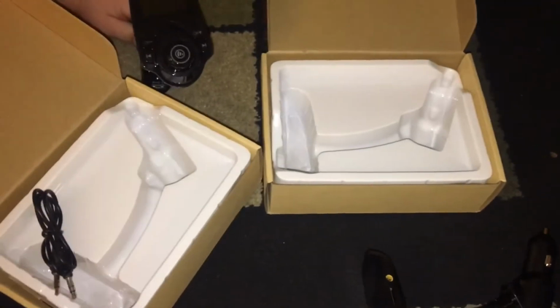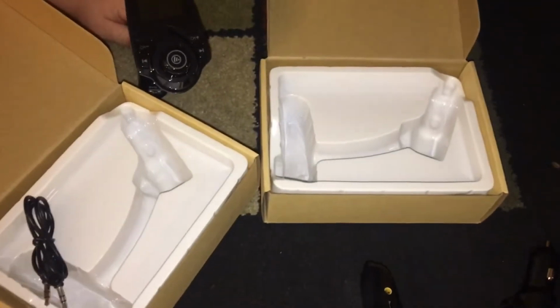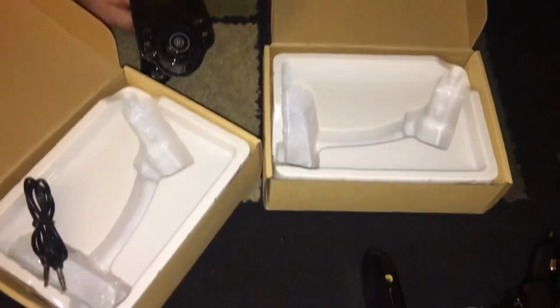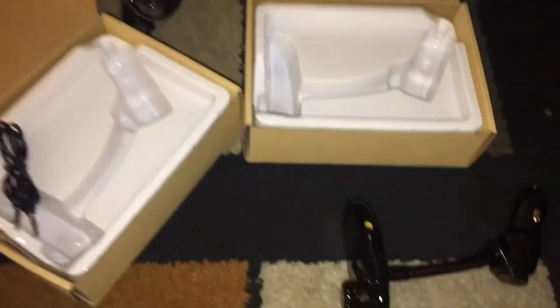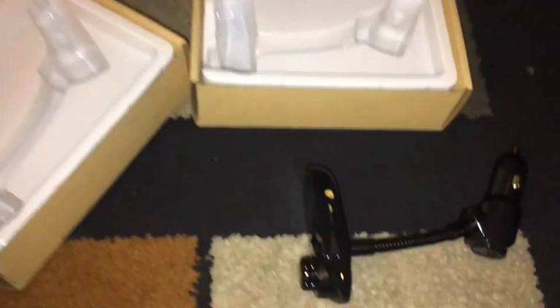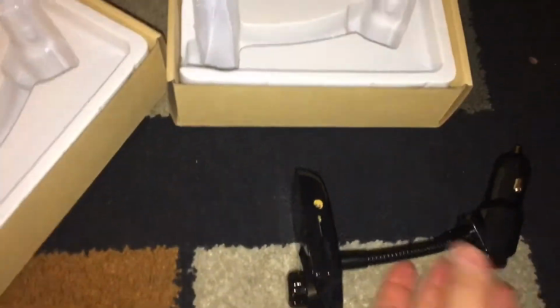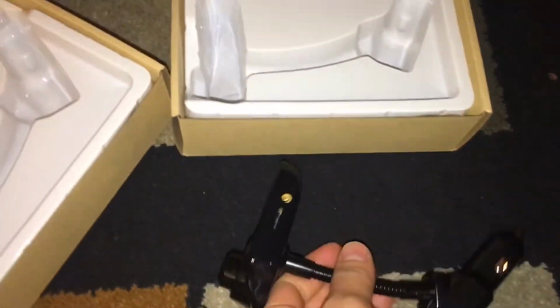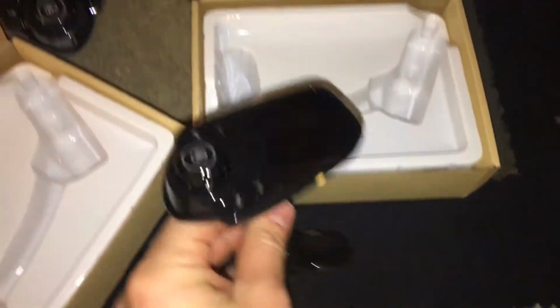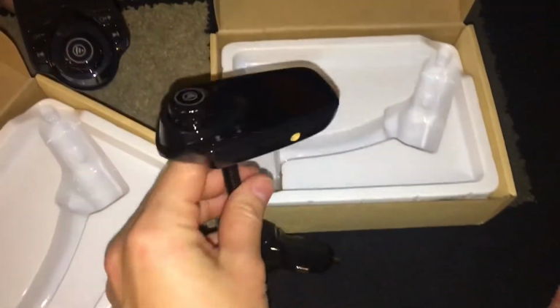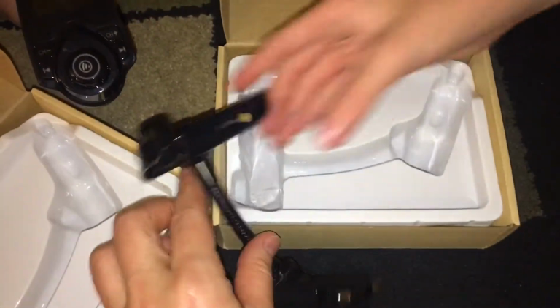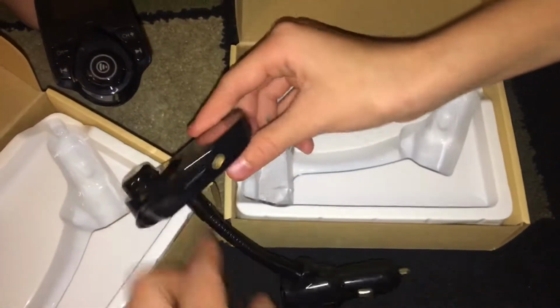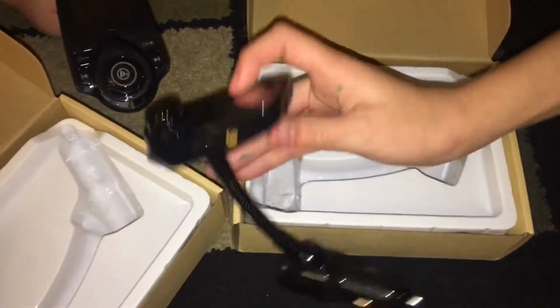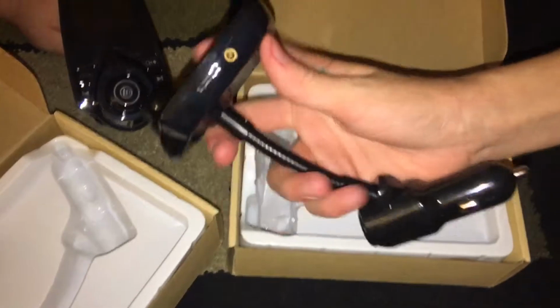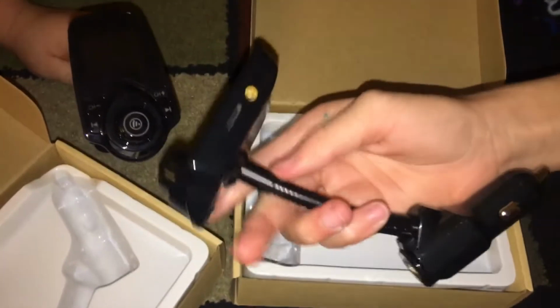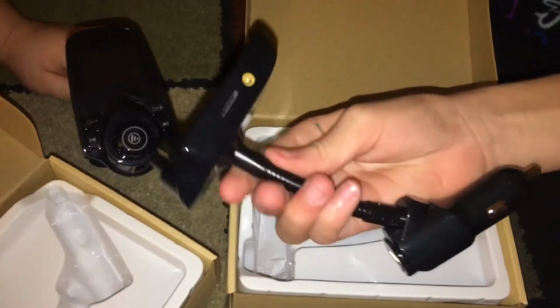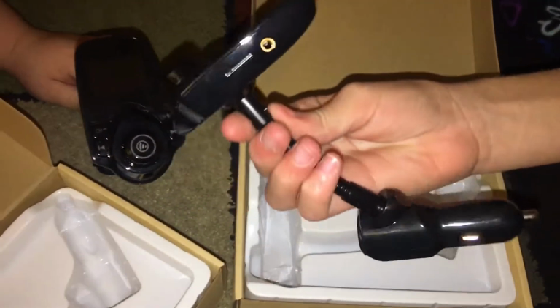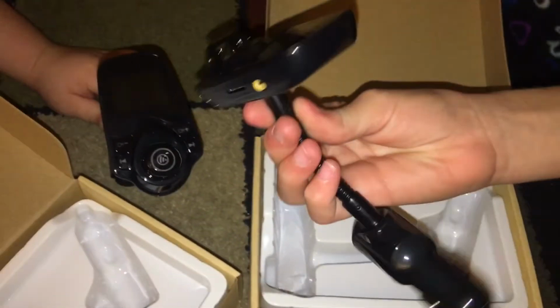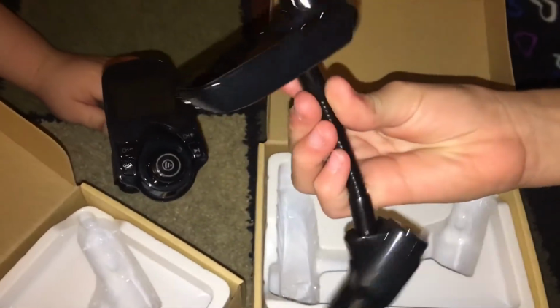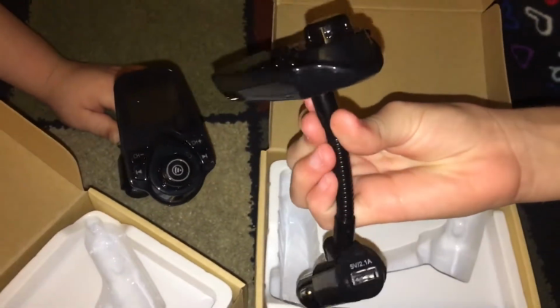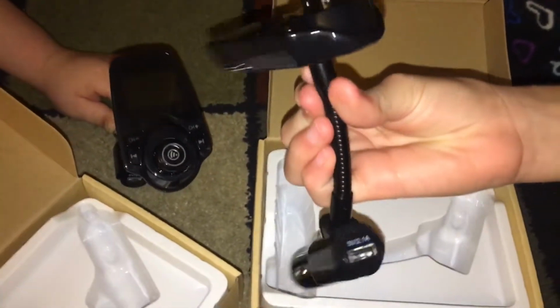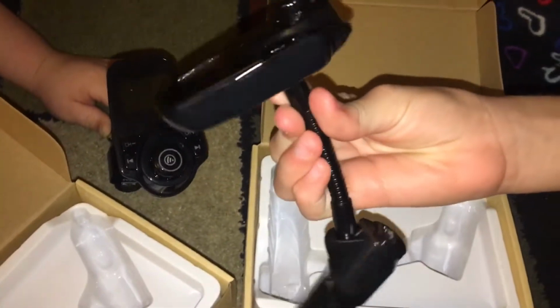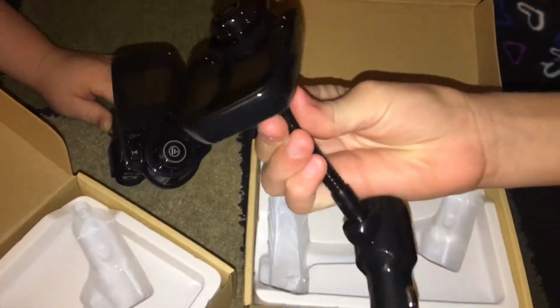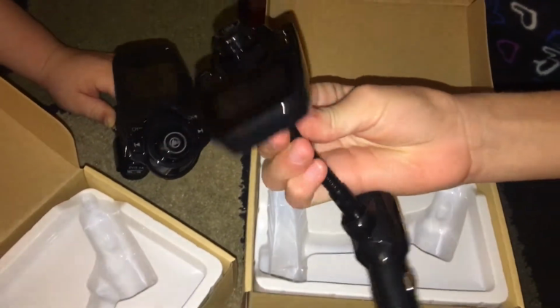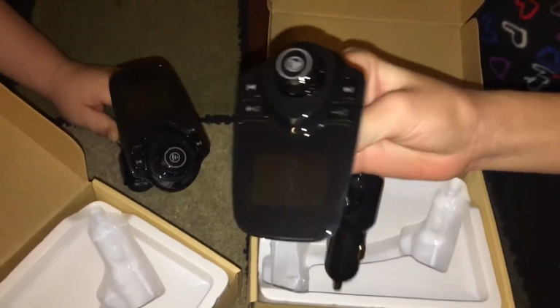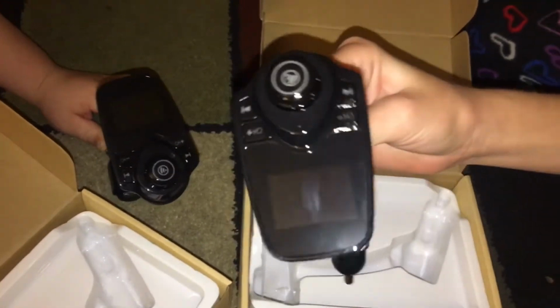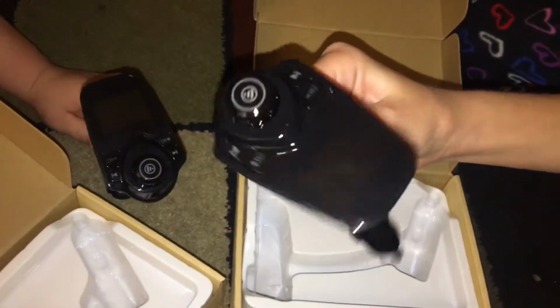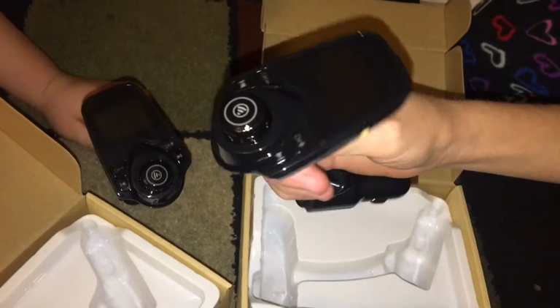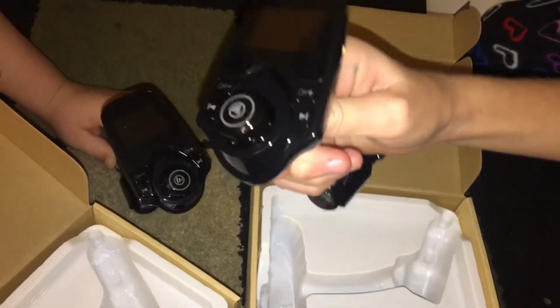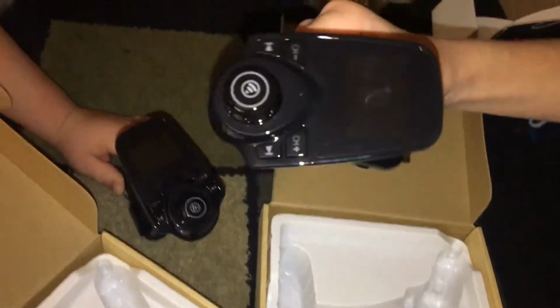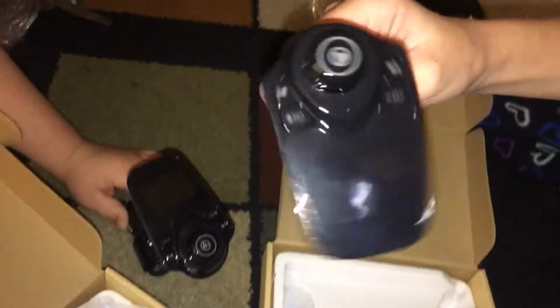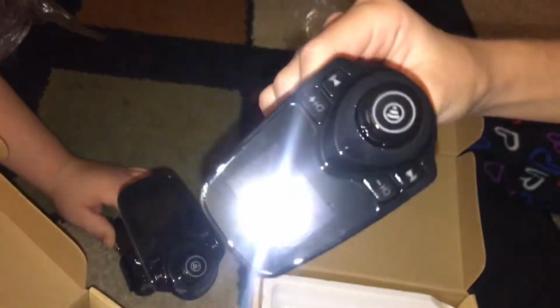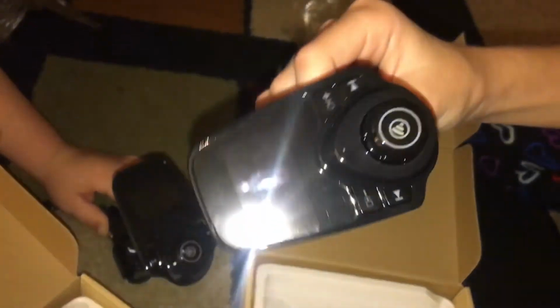Thank you guys for watching. I hope you enjoyed this video of us showing you this Bluetooth transmitter. I'll see you guys in the next video, bye!